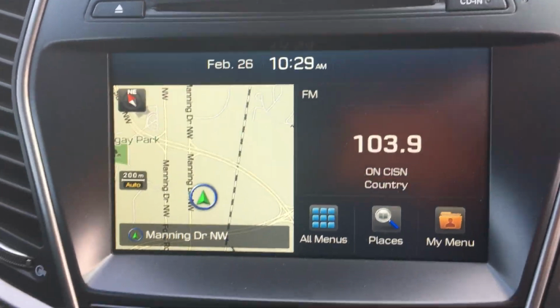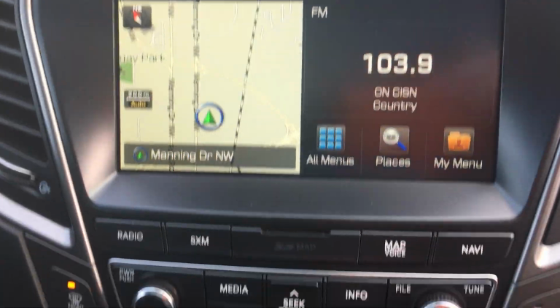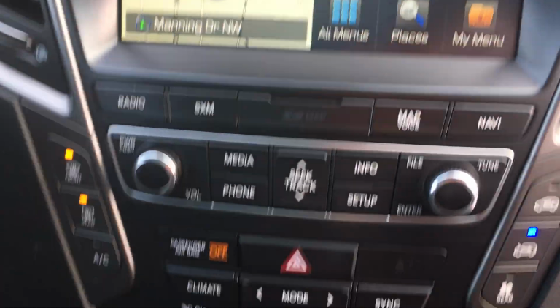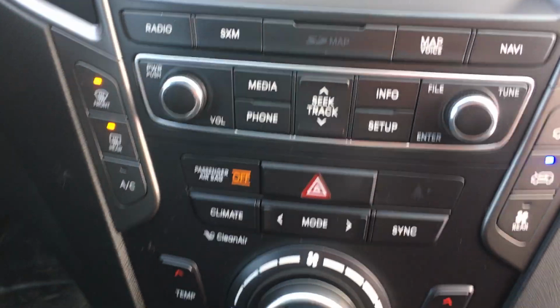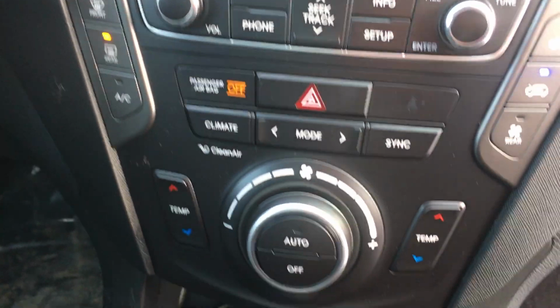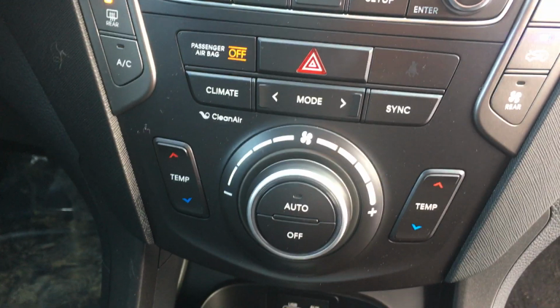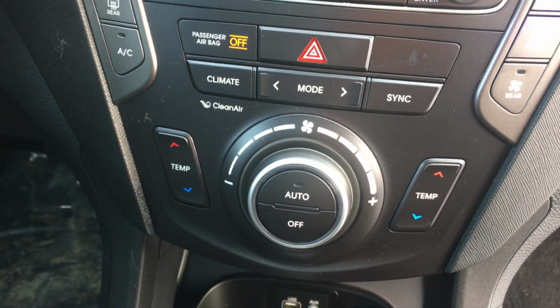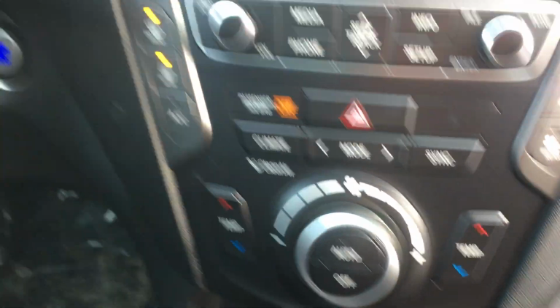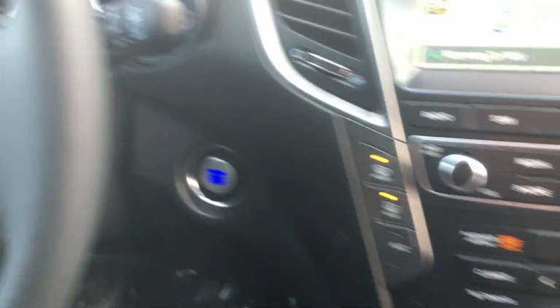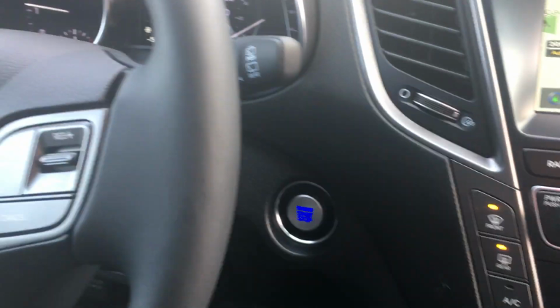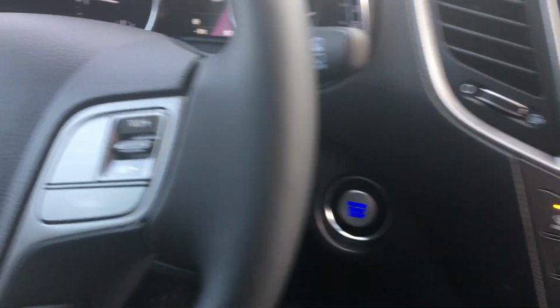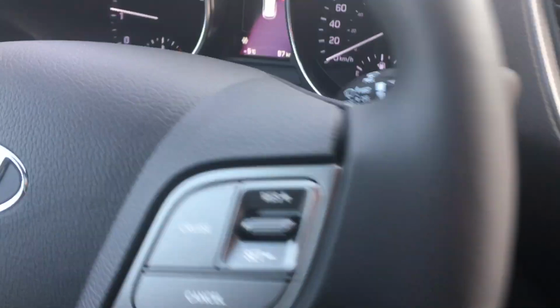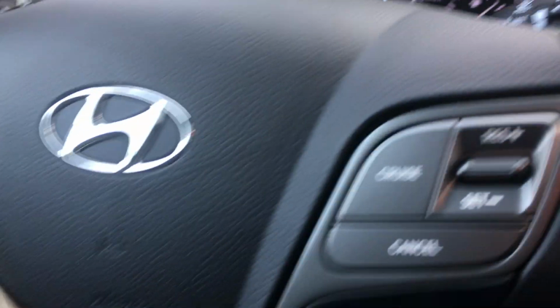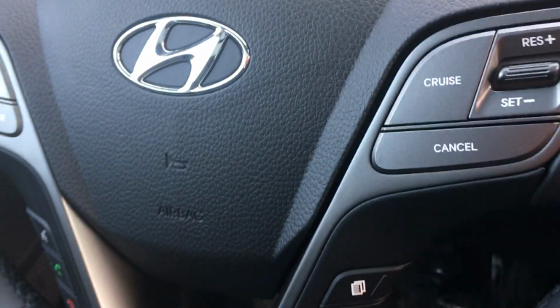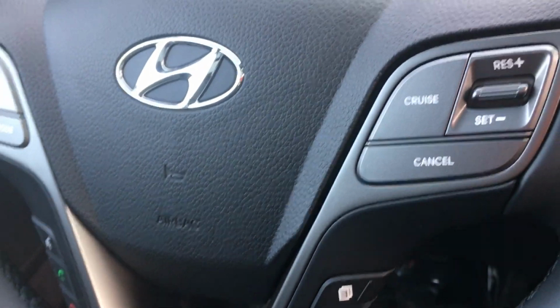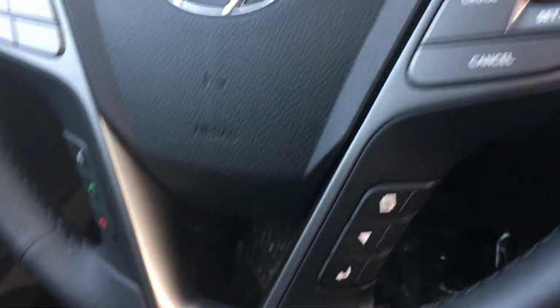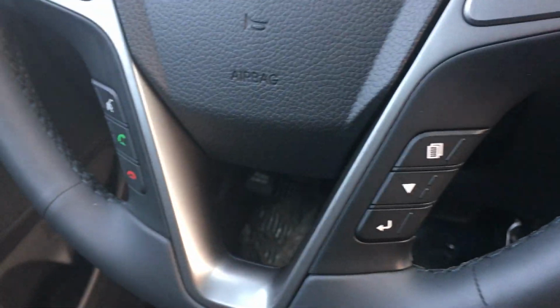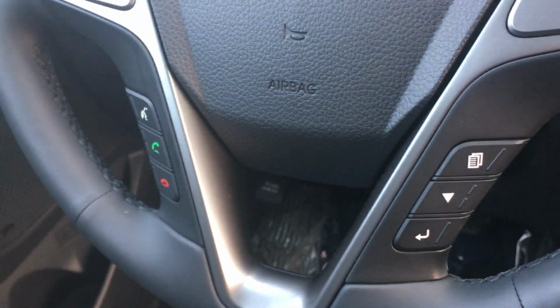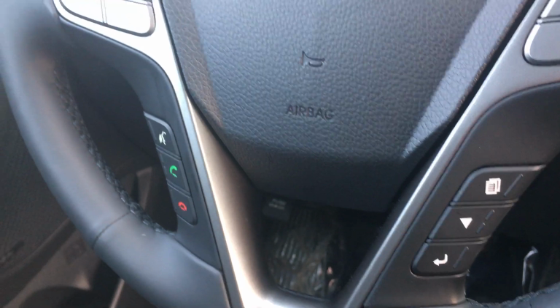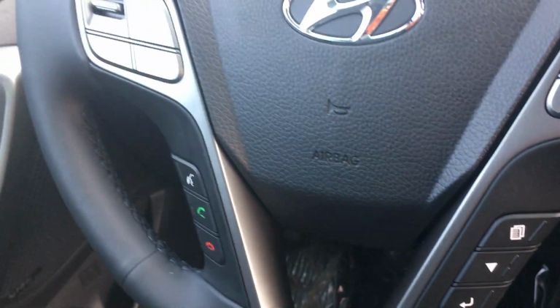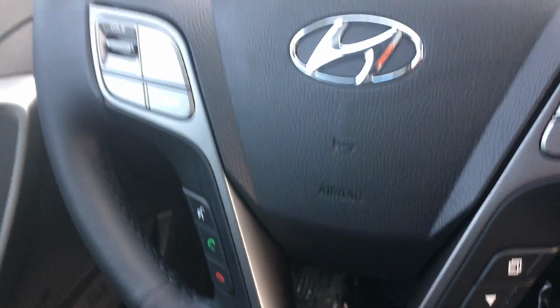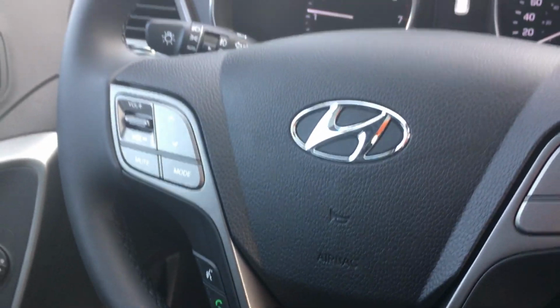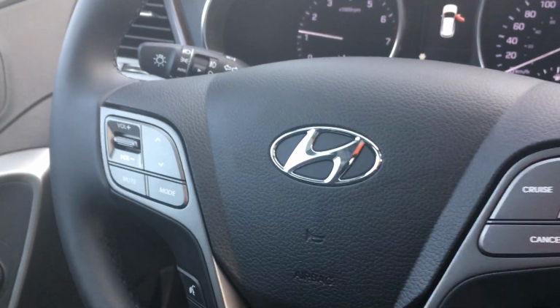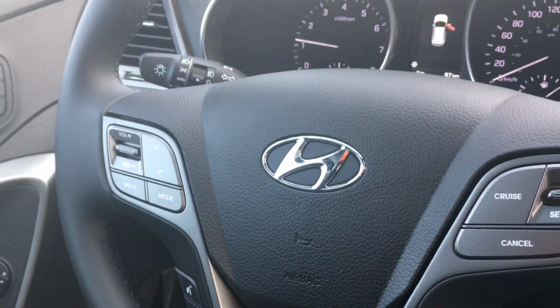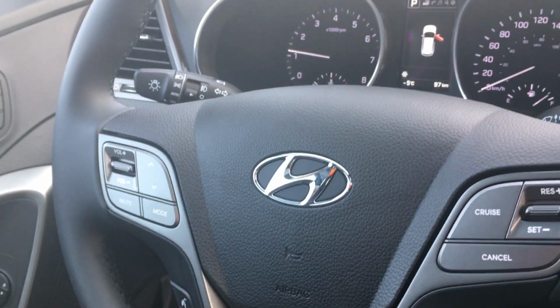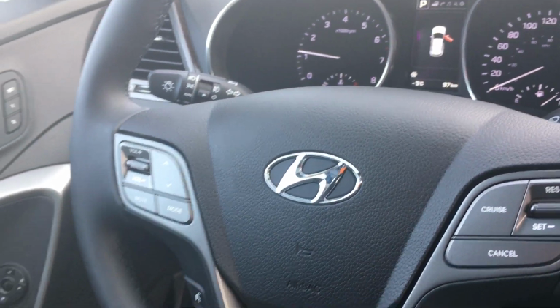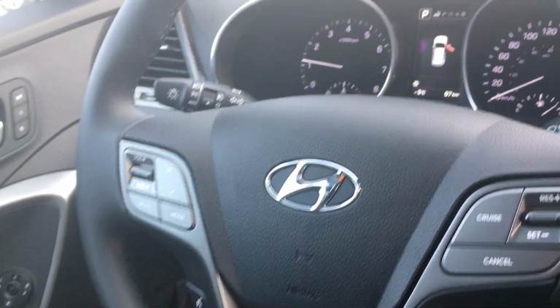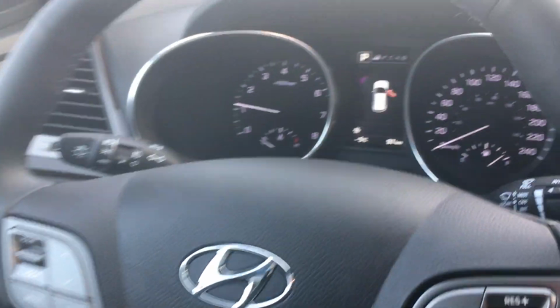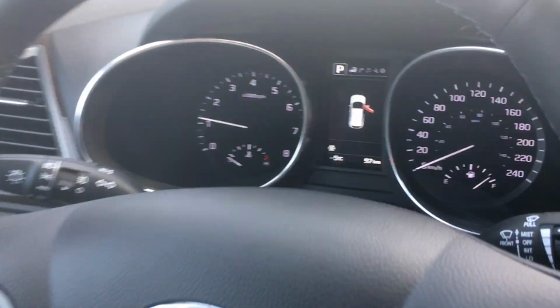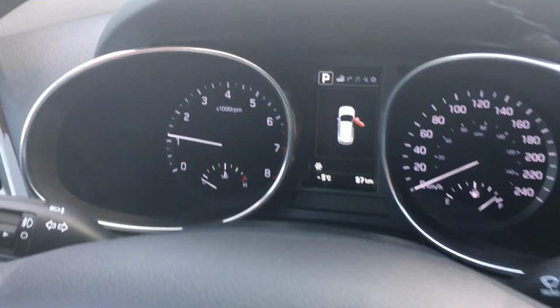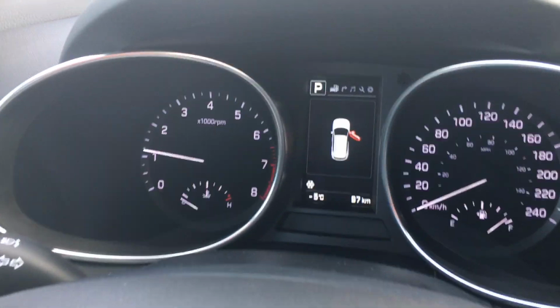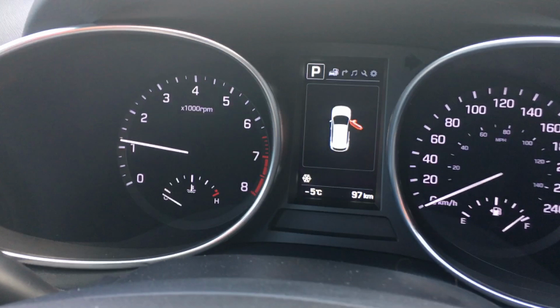Navigation here, push-button start, cruise control, your Bluetooth, all your volume controls here. It's got the upgraded Infinity sound system.